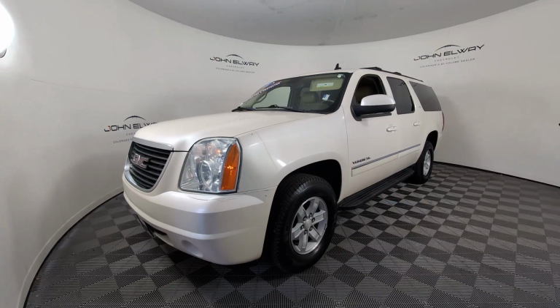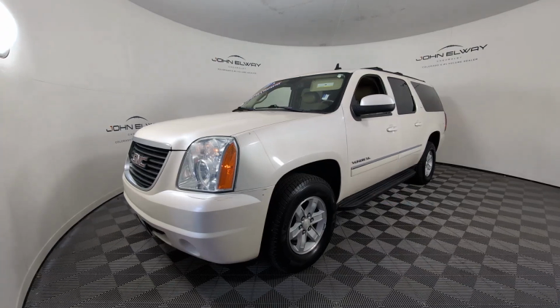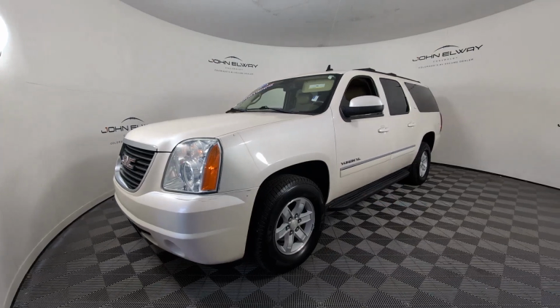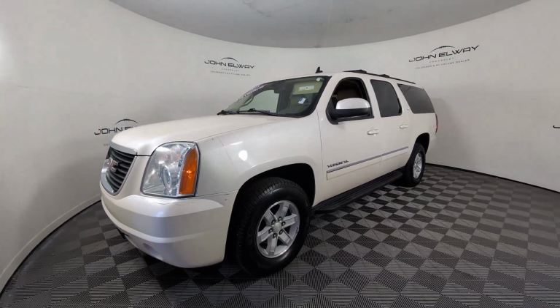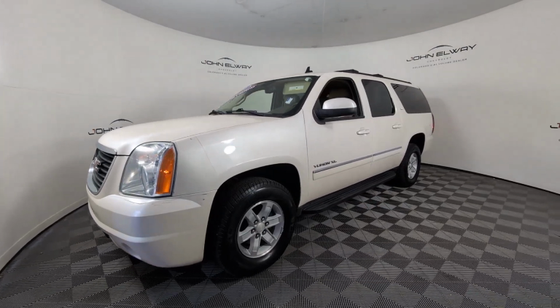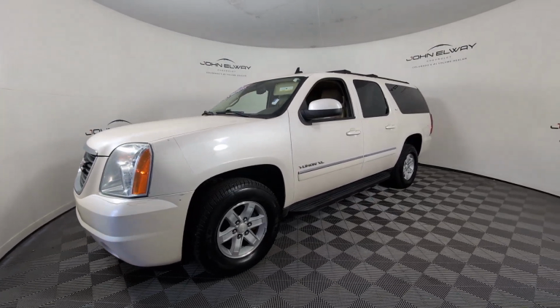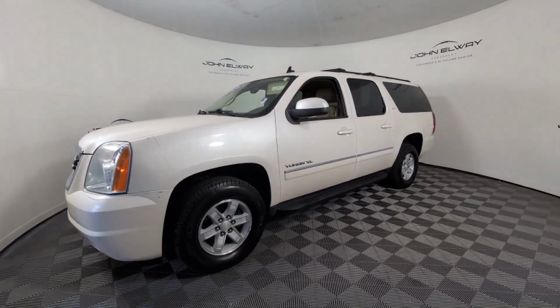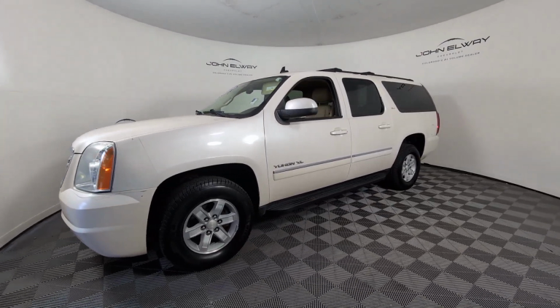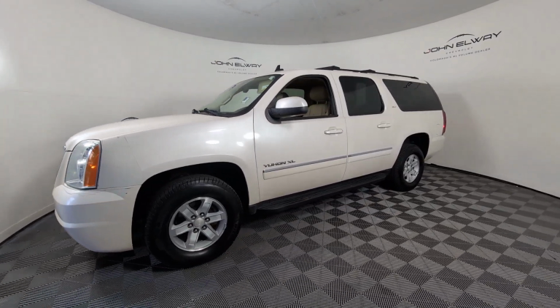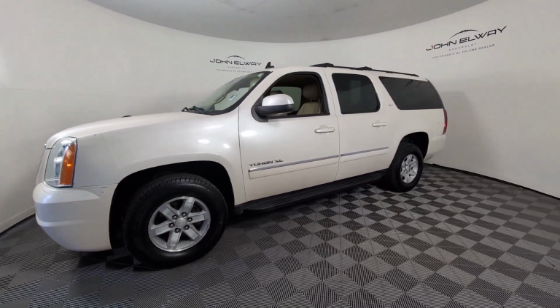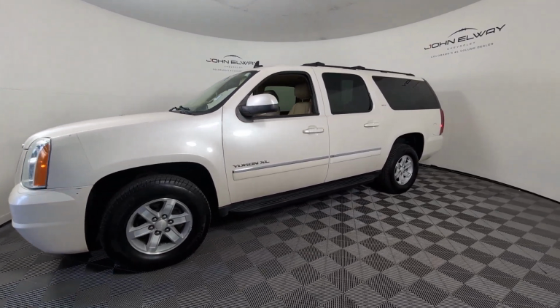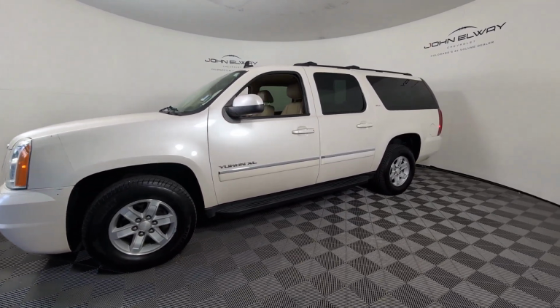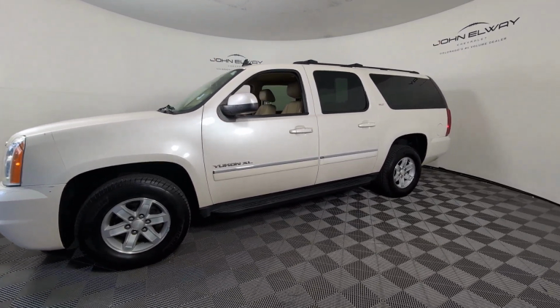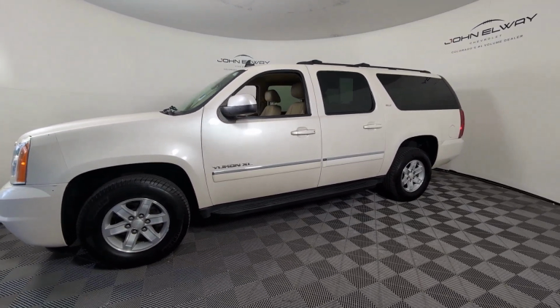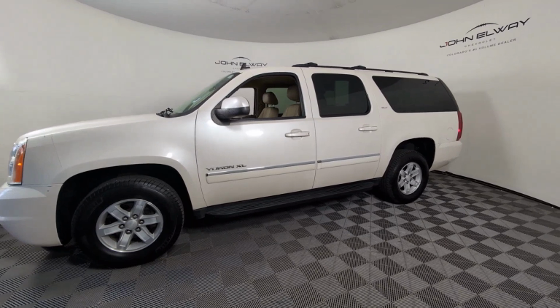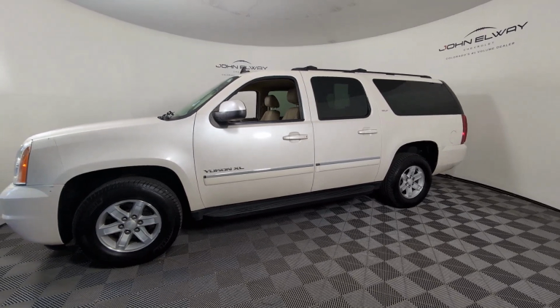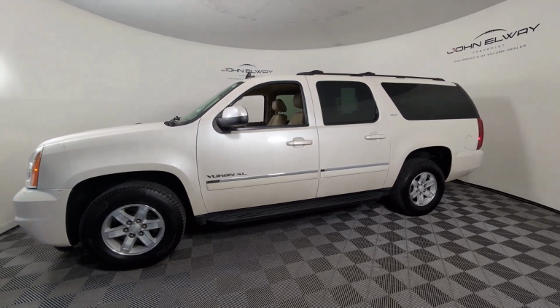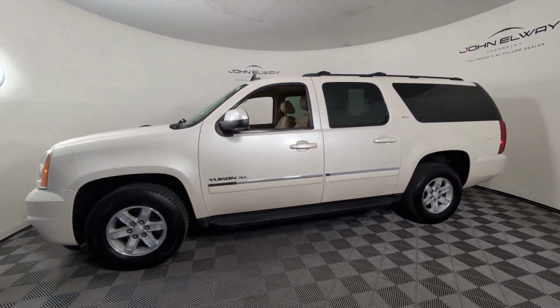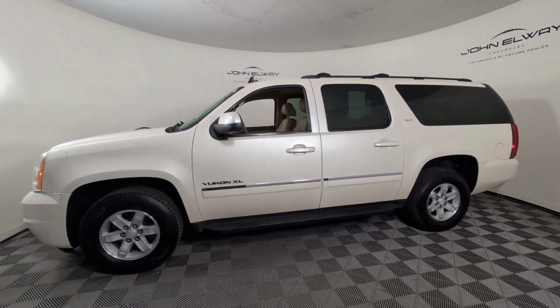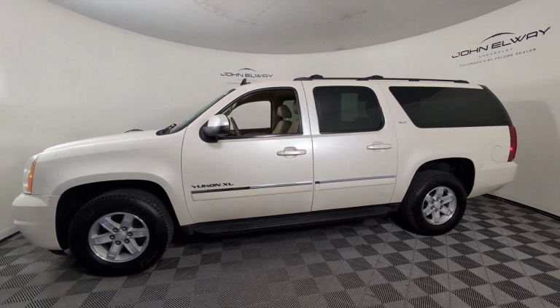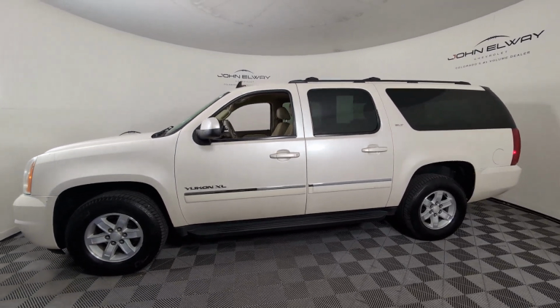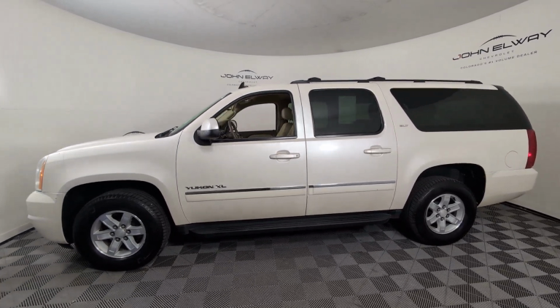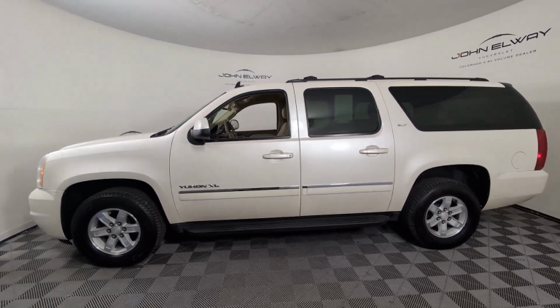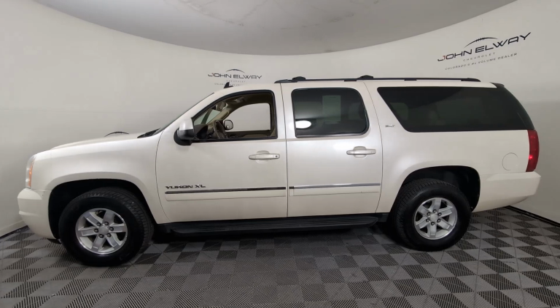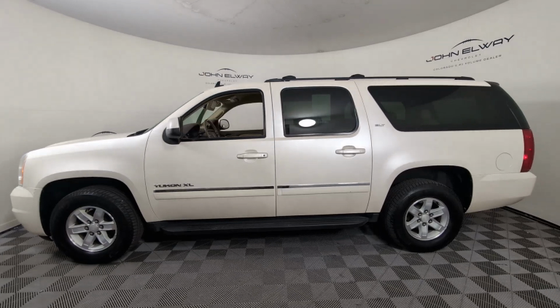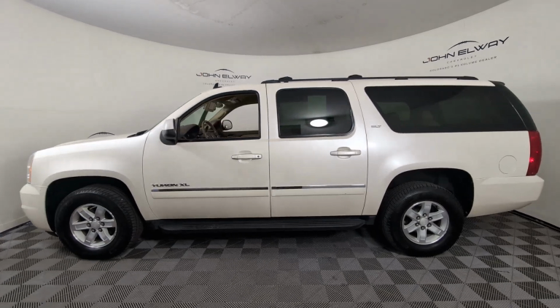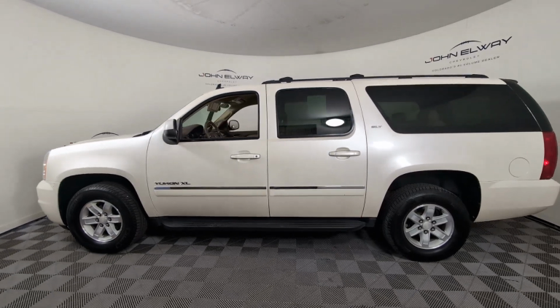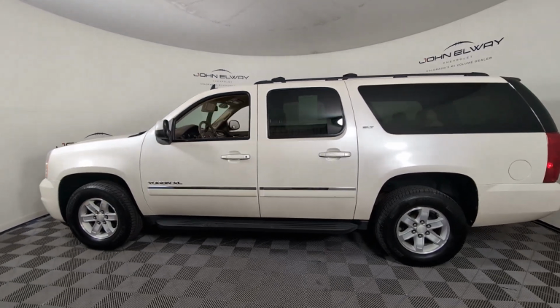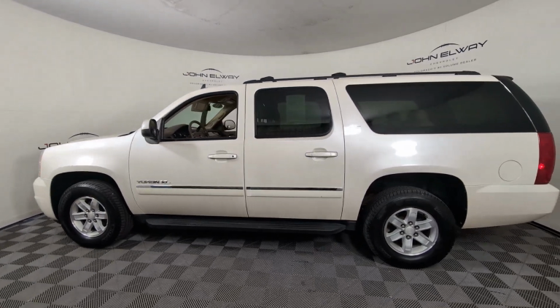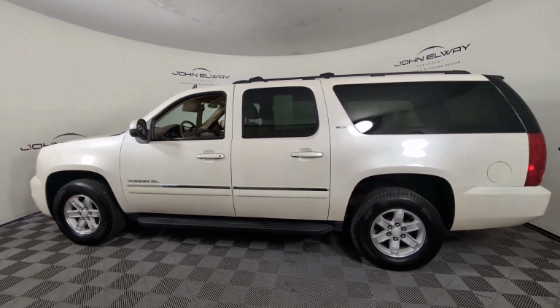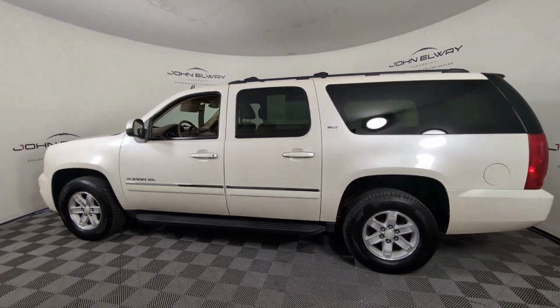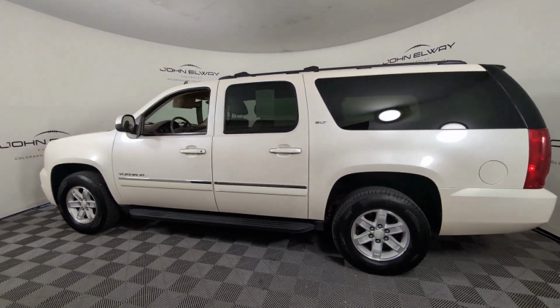This could be the car for you. The 2011 GMC Yukon XL. With less than 150,000 miles on the odometer, this vehicle provides excellent value.